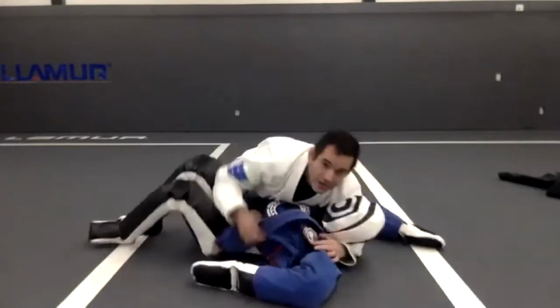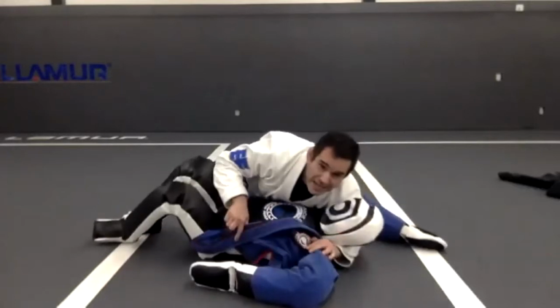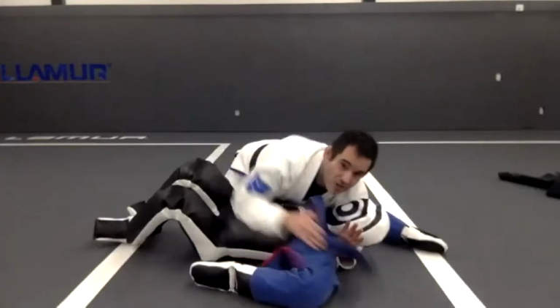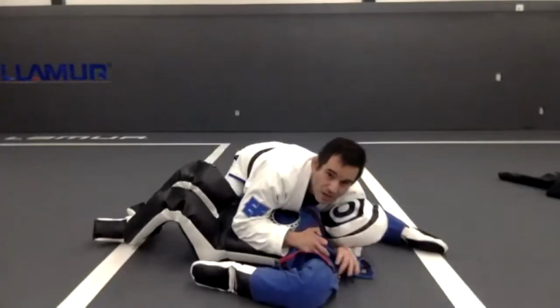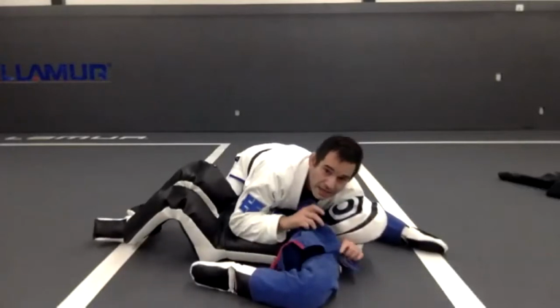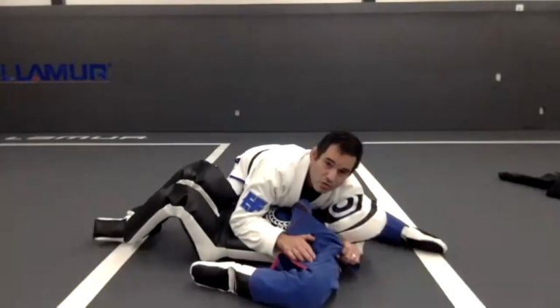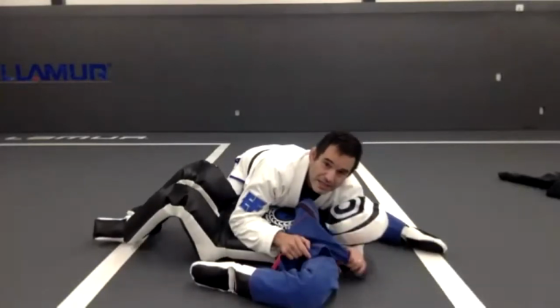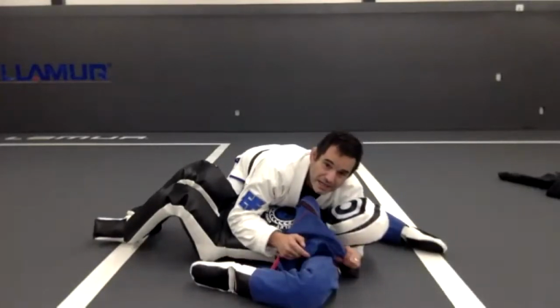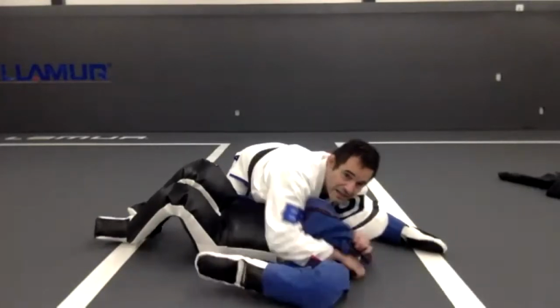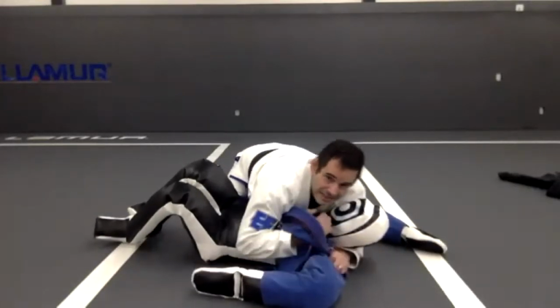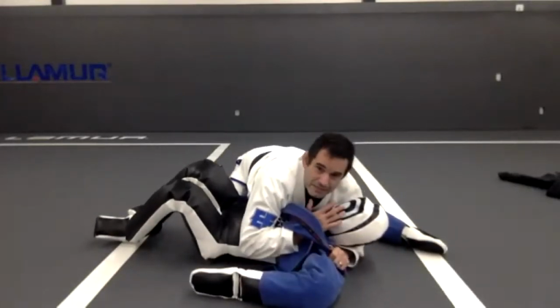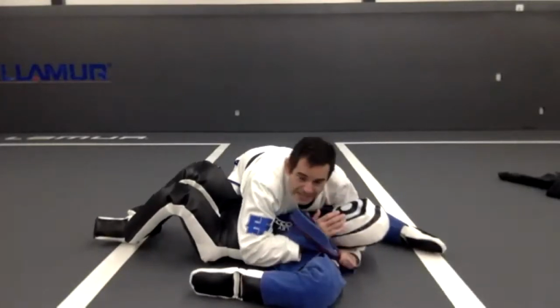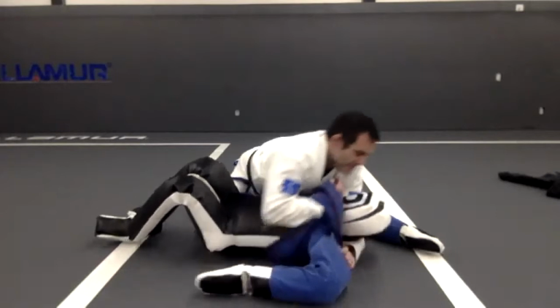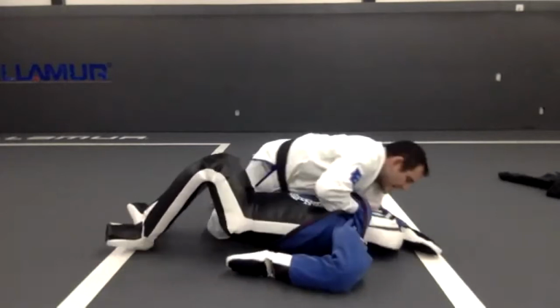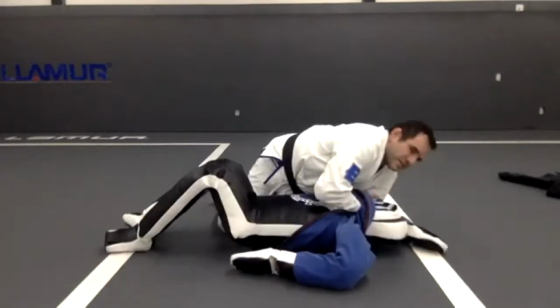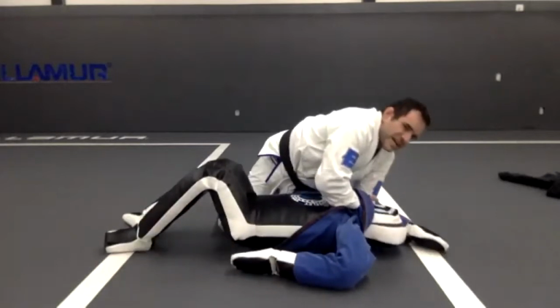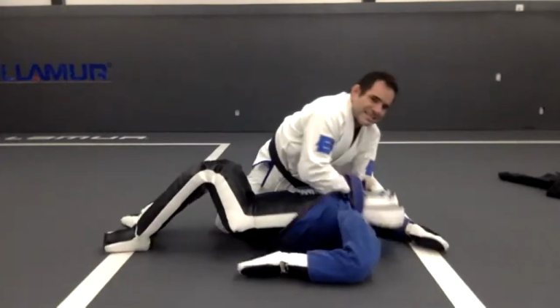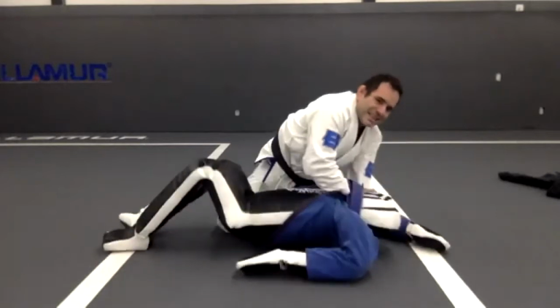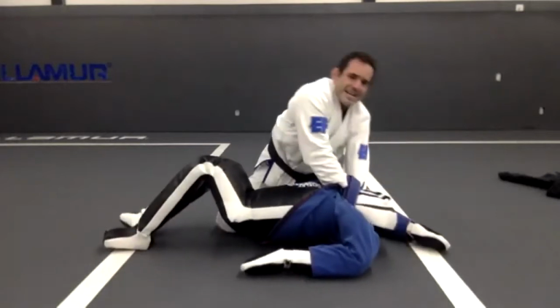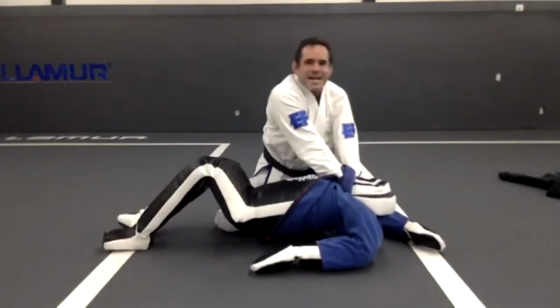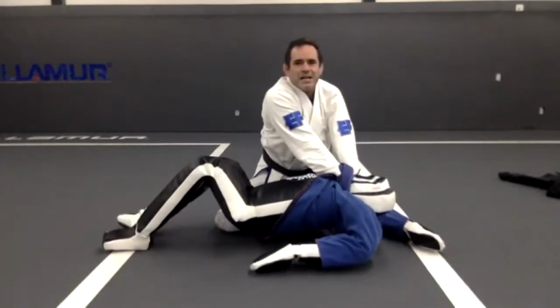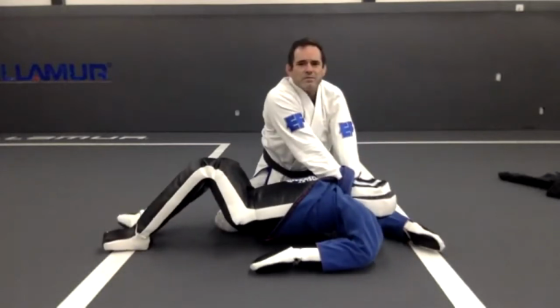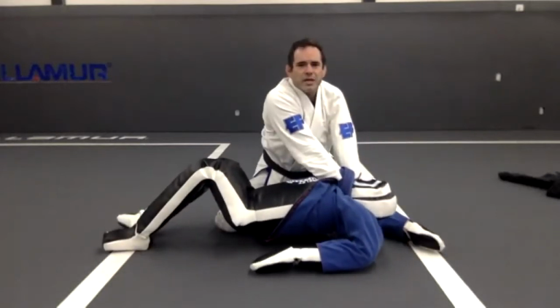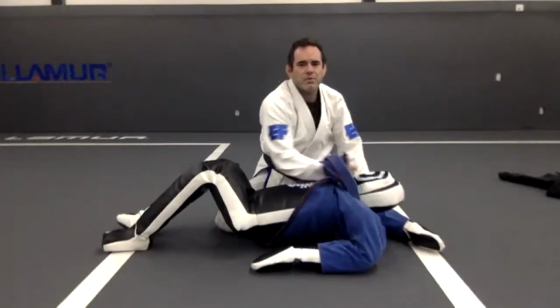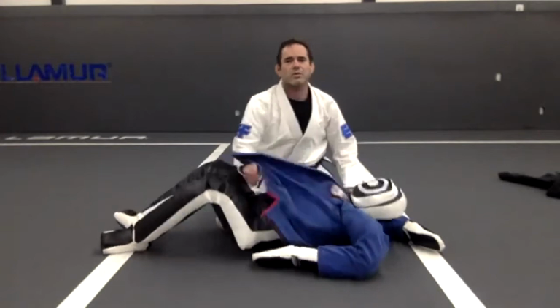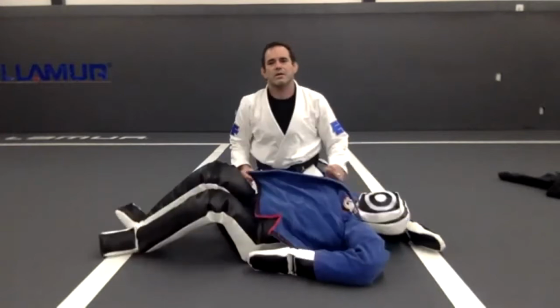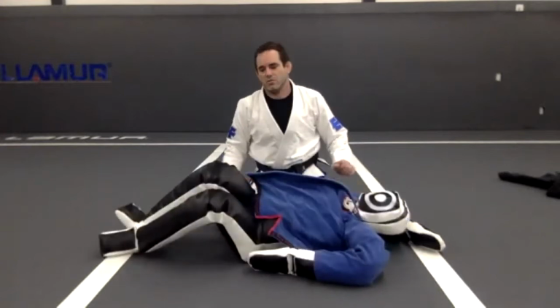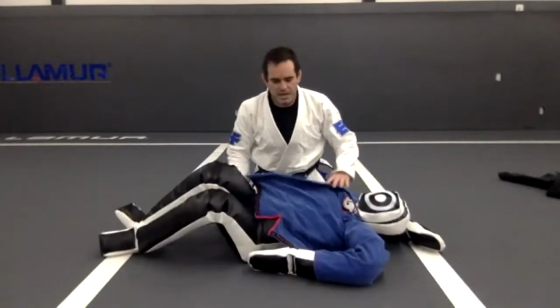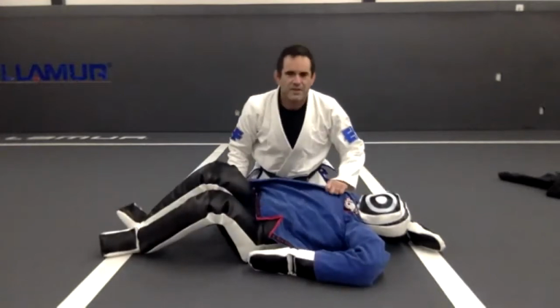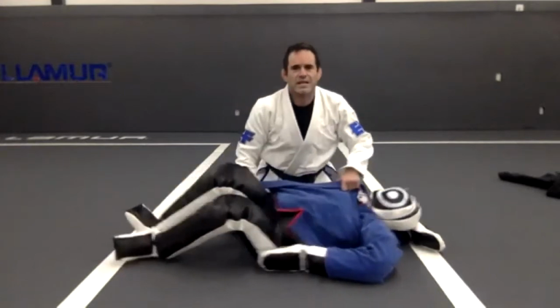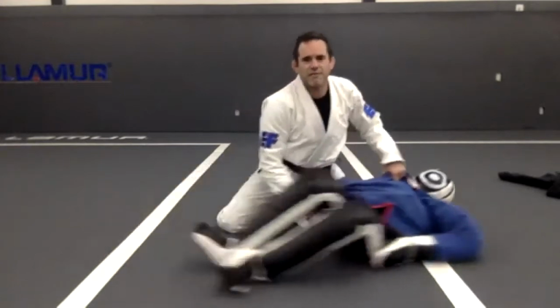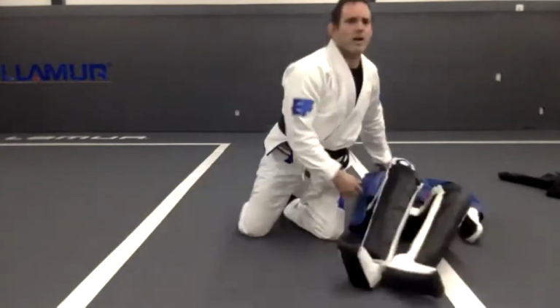So again: one — go right there, get my hand in, hand is on this side, slide, arm is straight — boom. That's the first one.